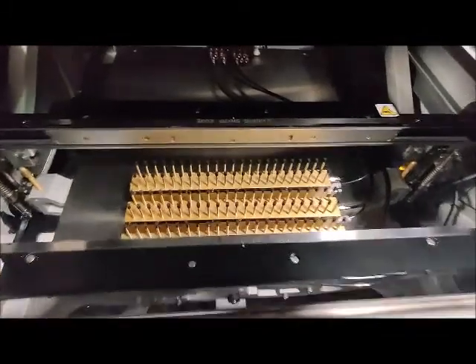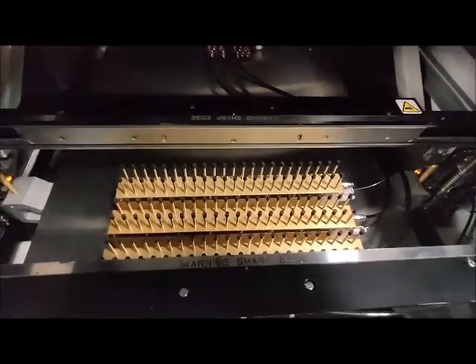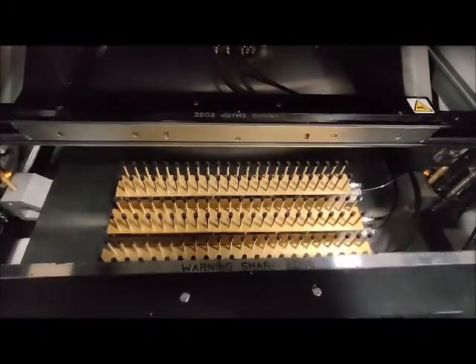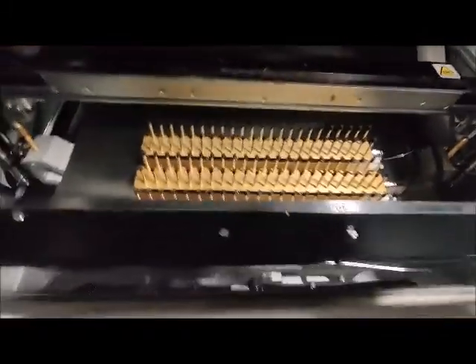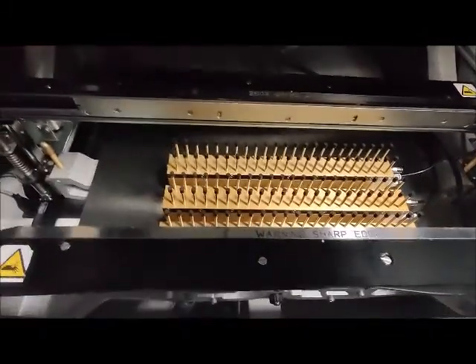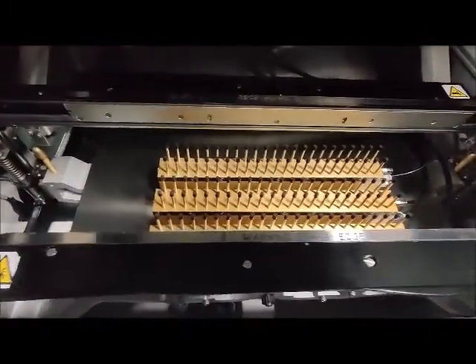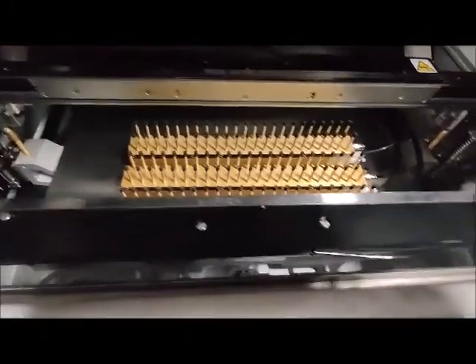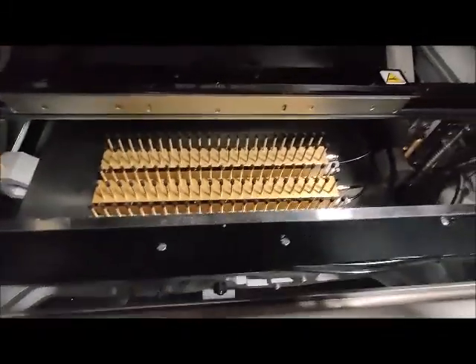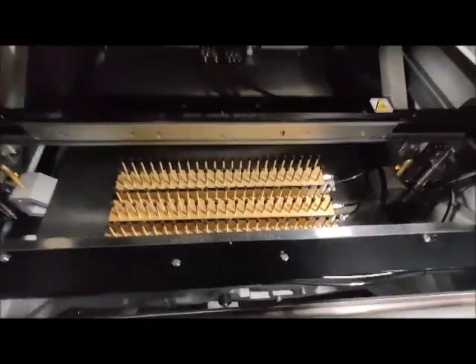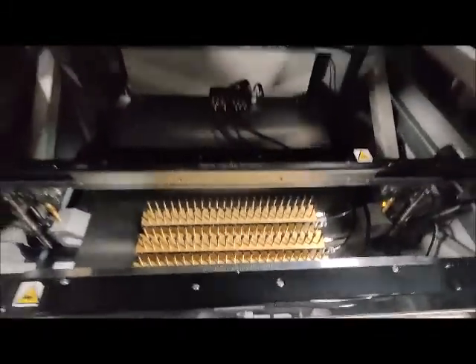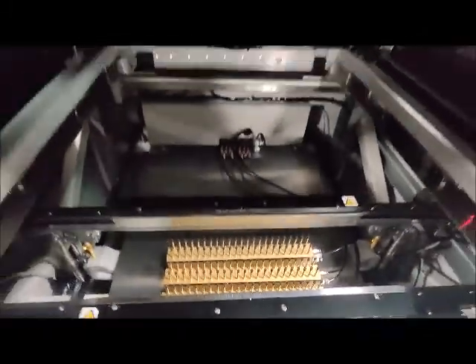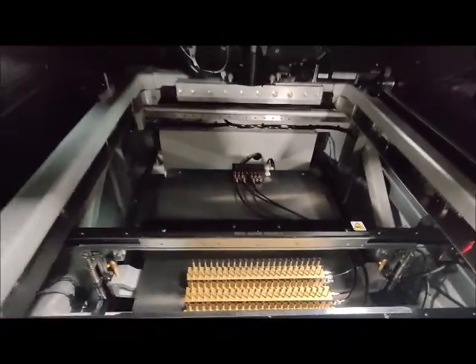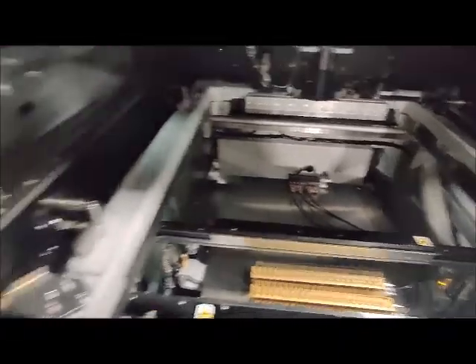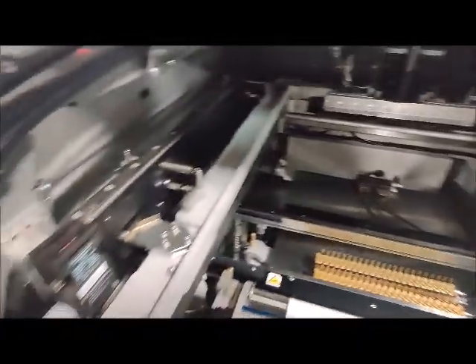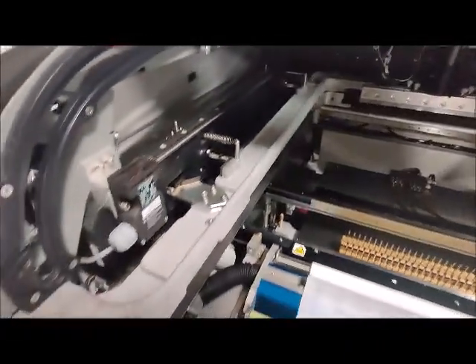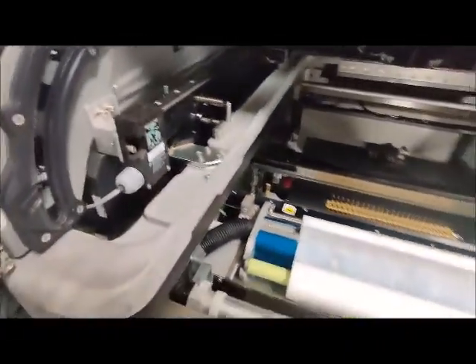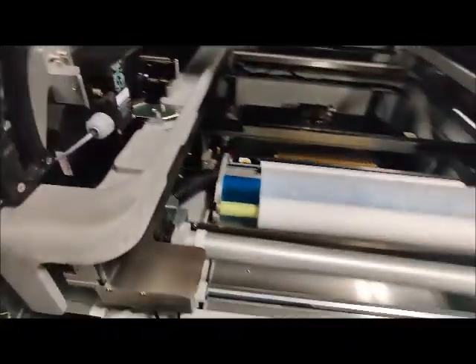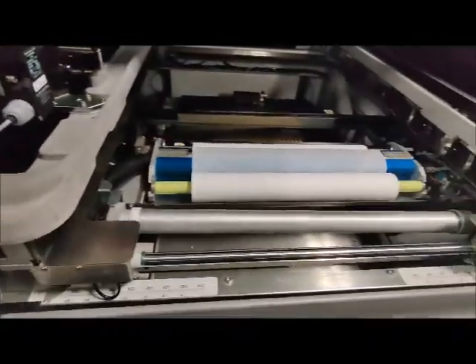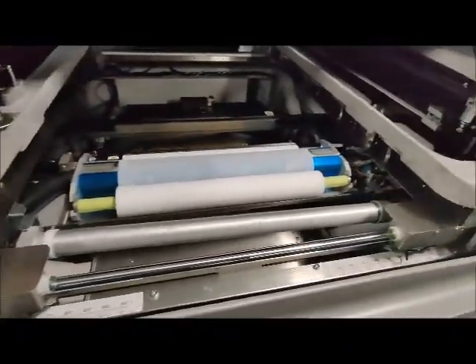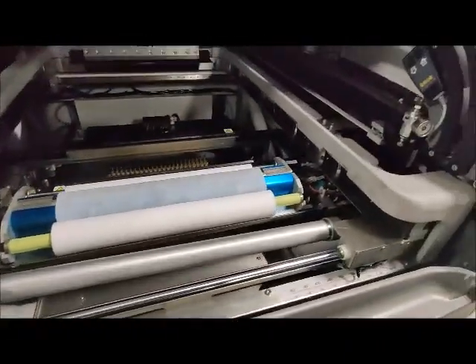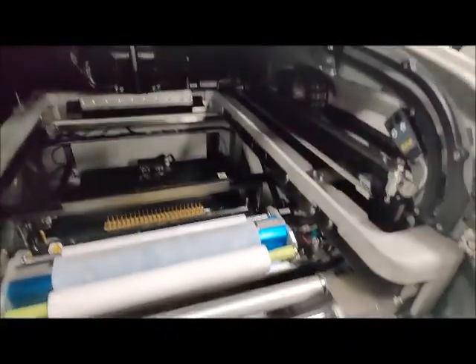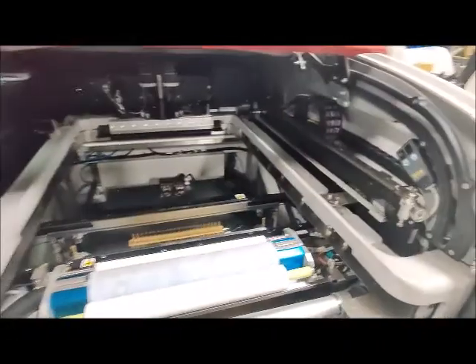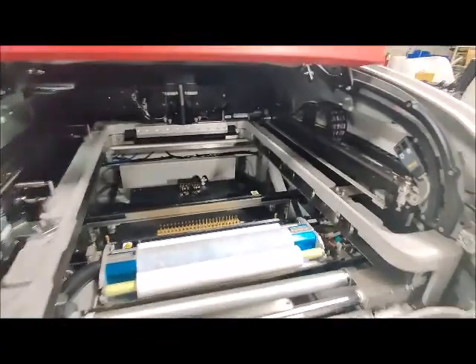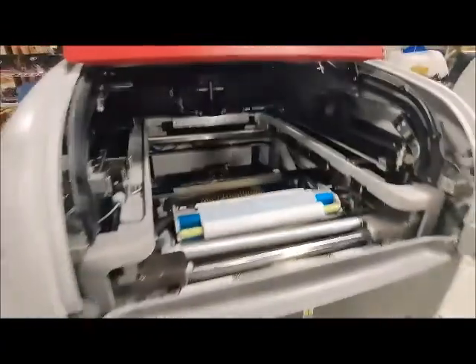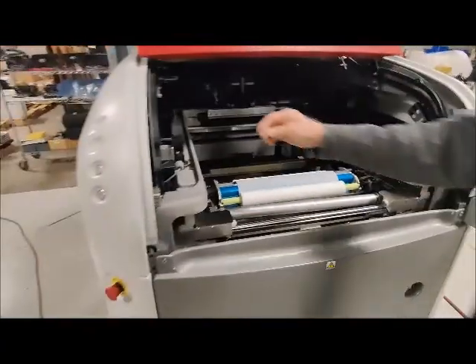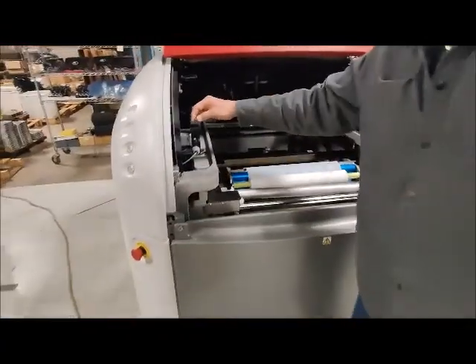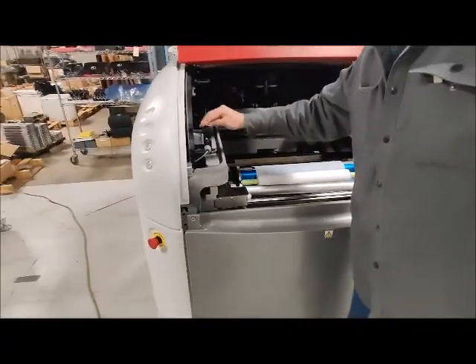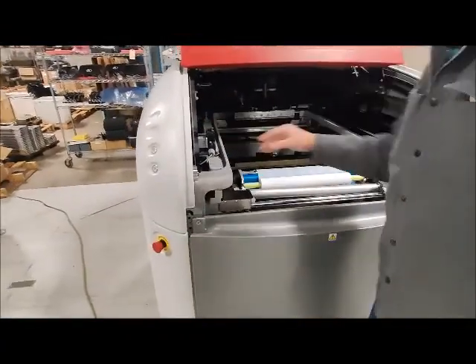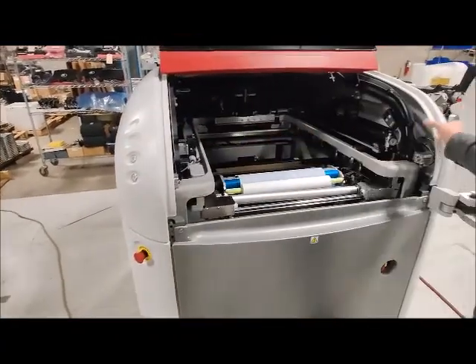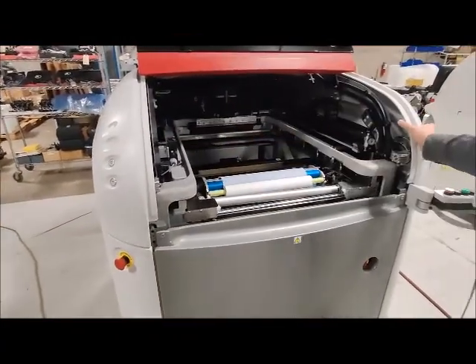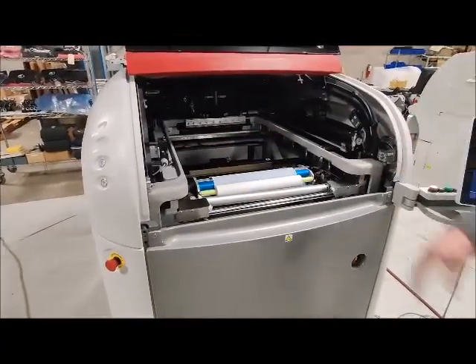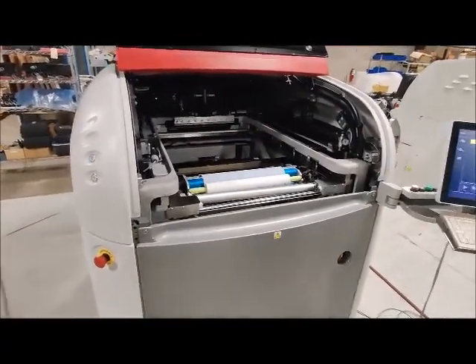Here is the gridlock tooling — fine pitch. This machine is configured with auto stencil load, so I'll be showing you that as we load the stencil.